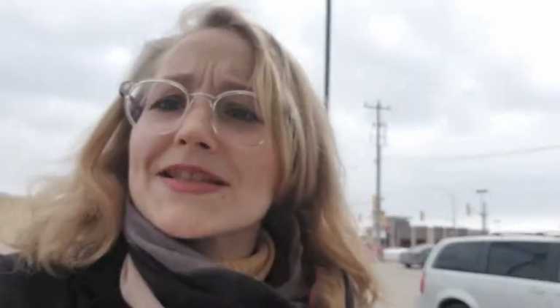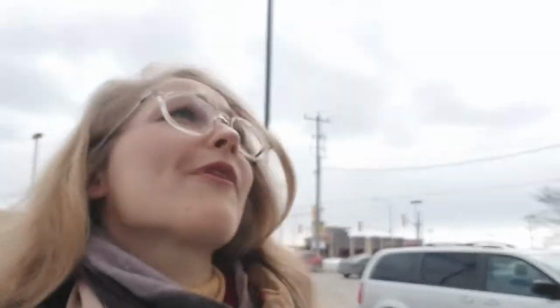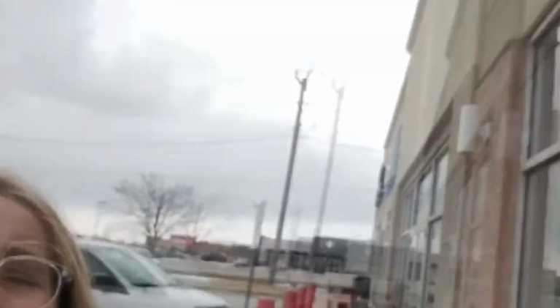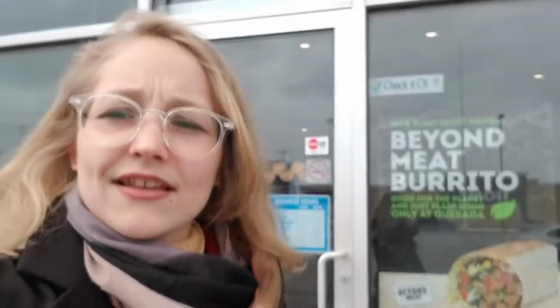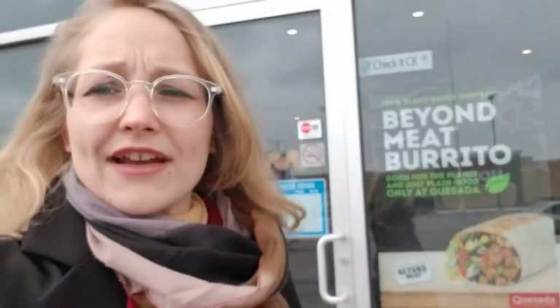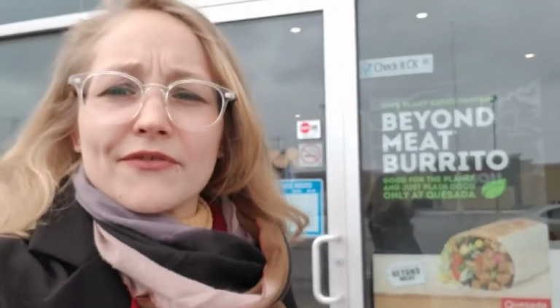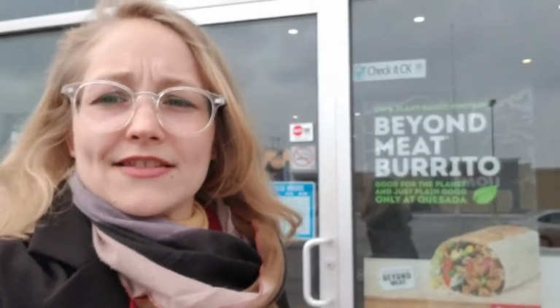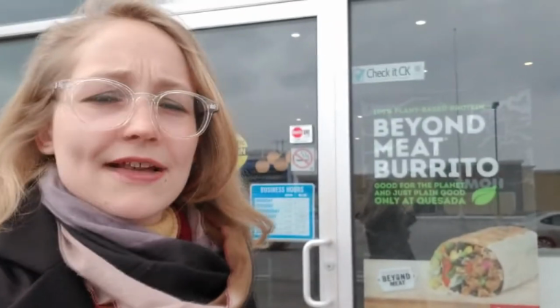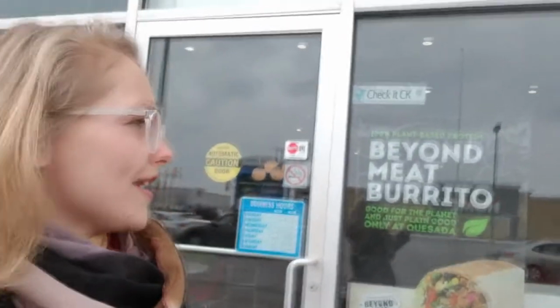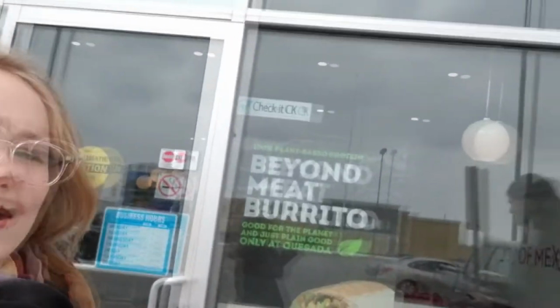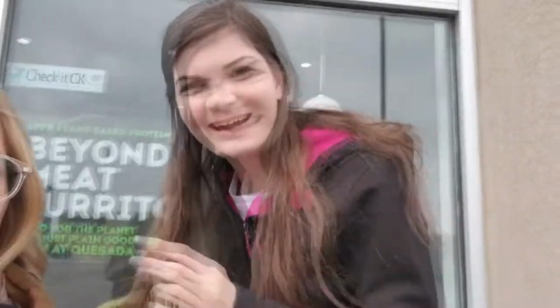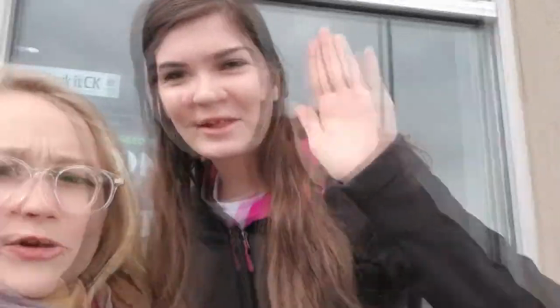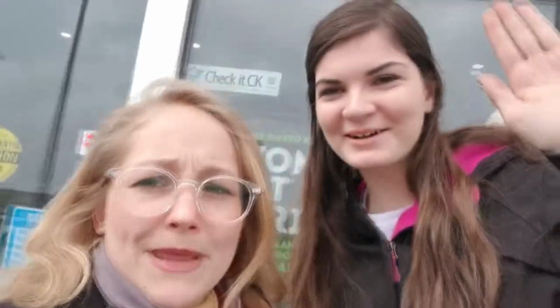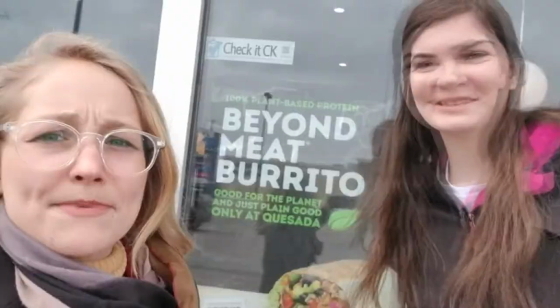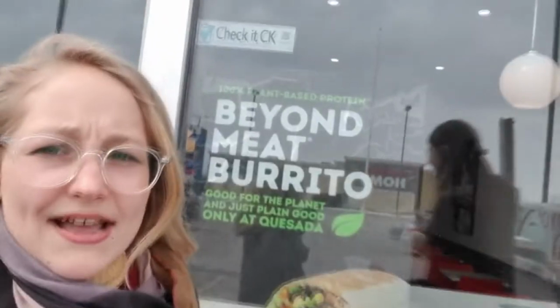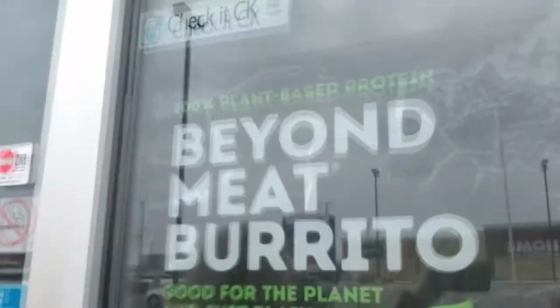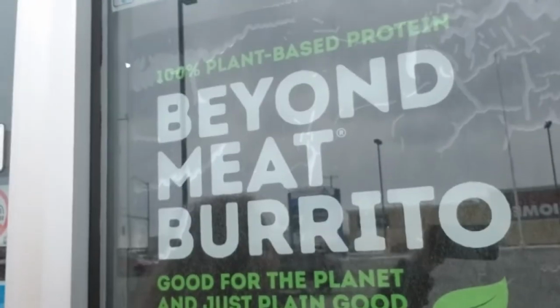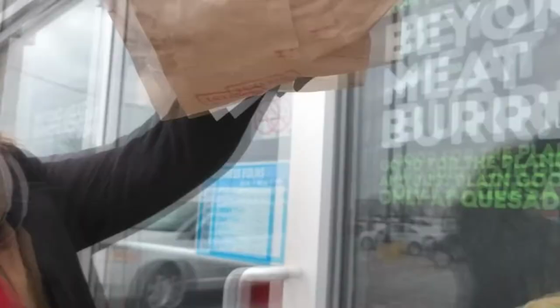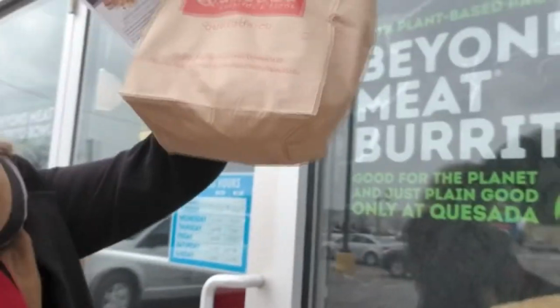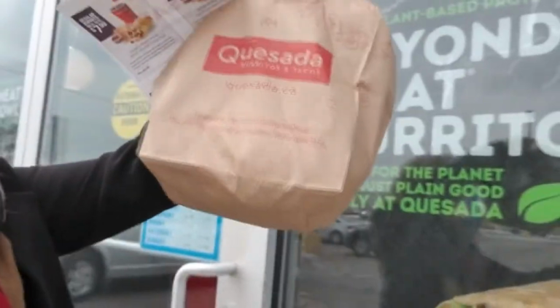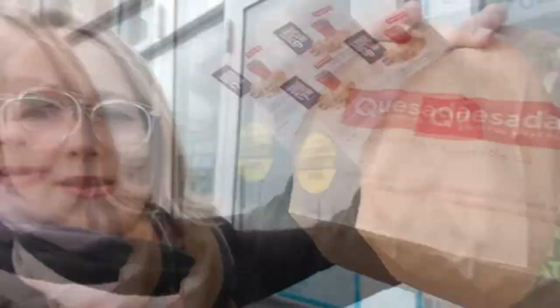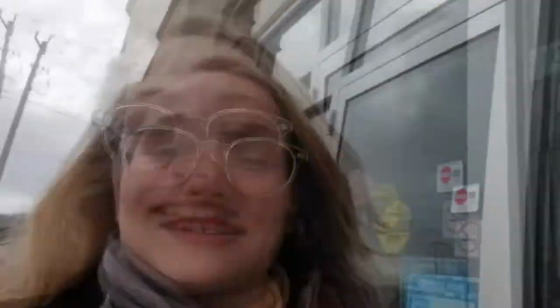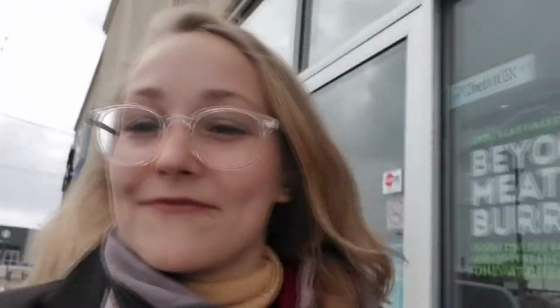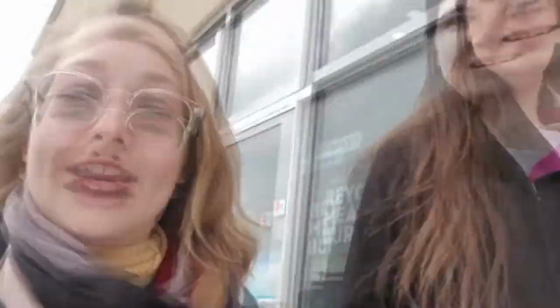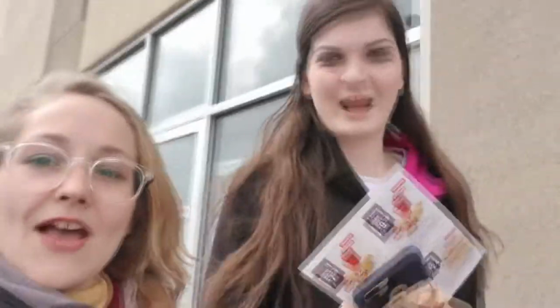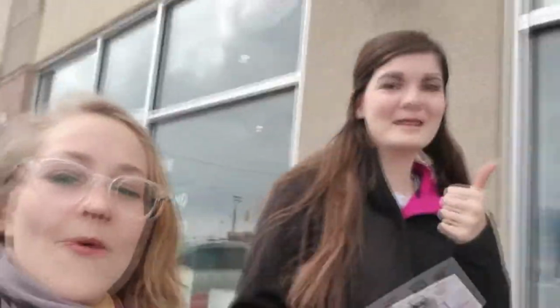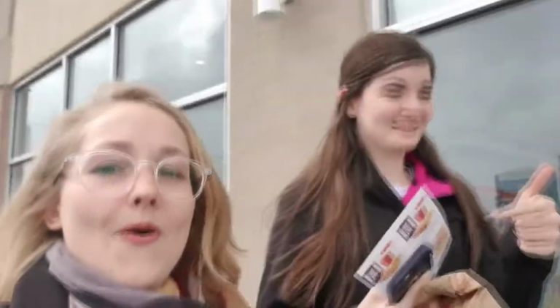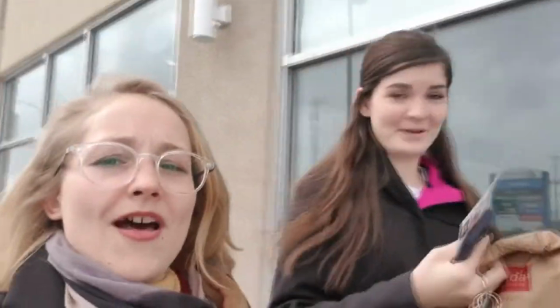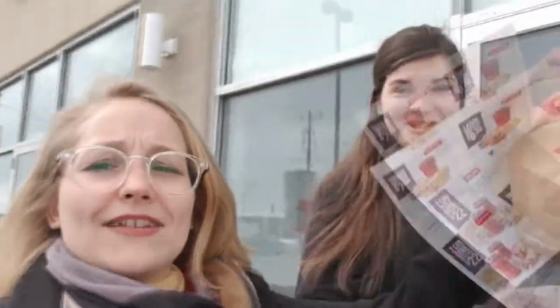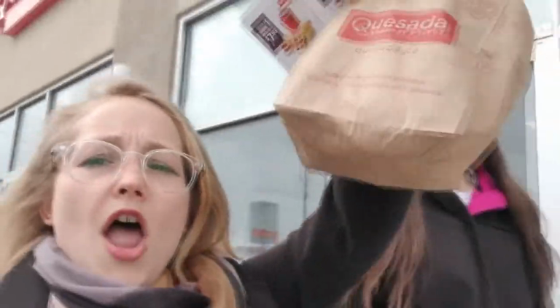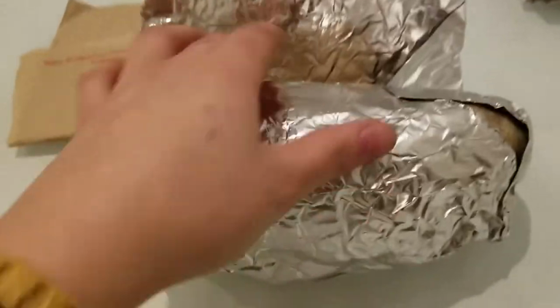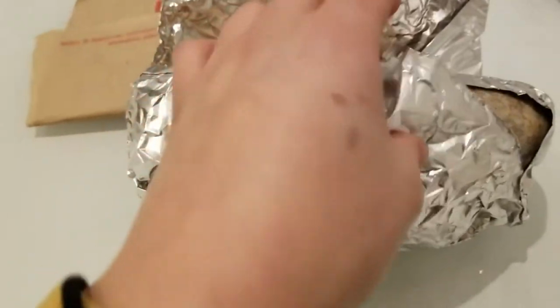What's up, we're at Quesada. It's a great day for vegans because we got Emily here who brought us here for the Beyond Meat. Let's go eat our burritos. Okay, the unveiling.